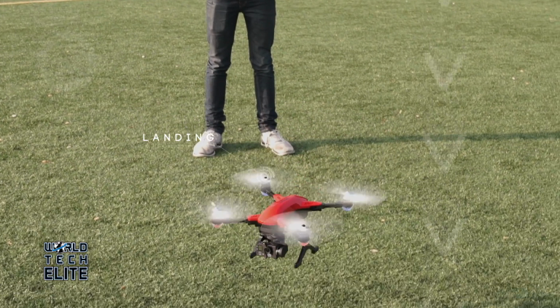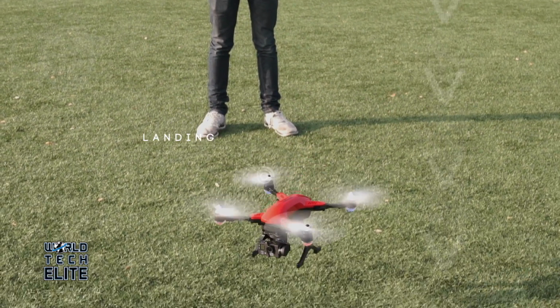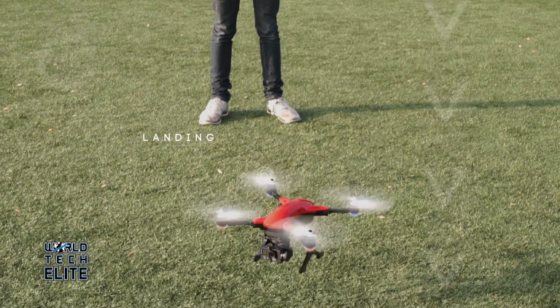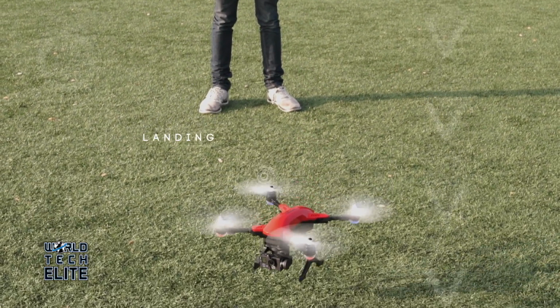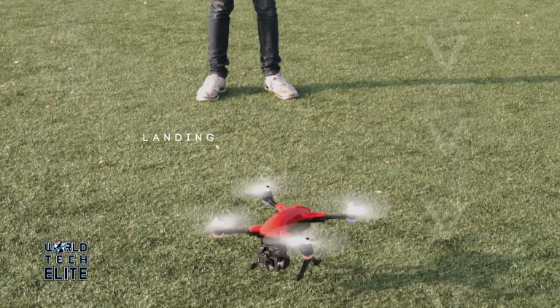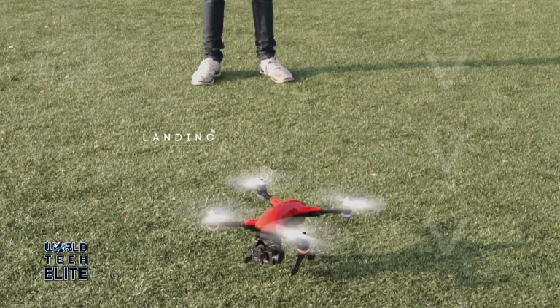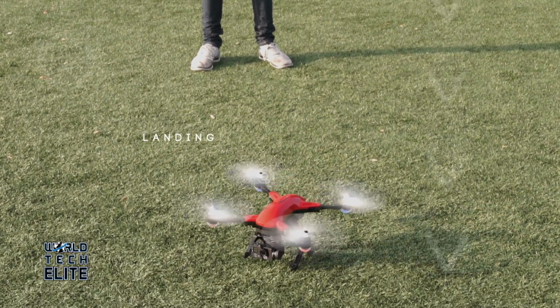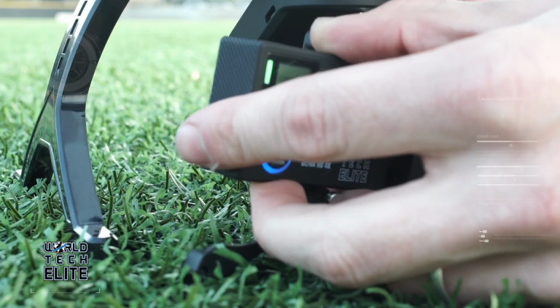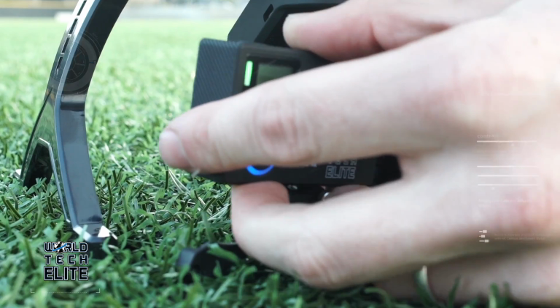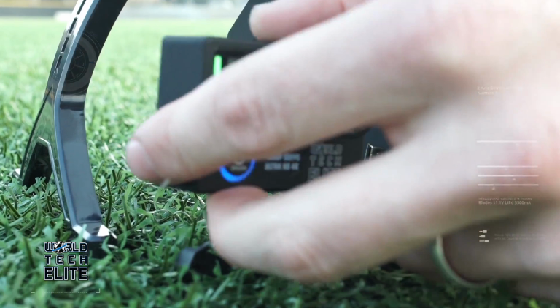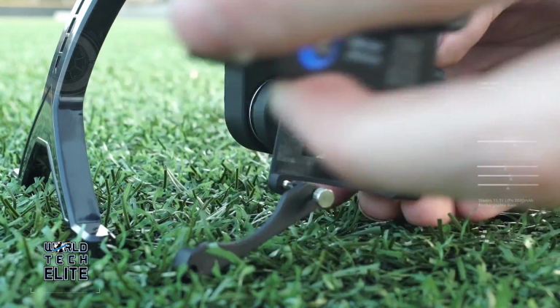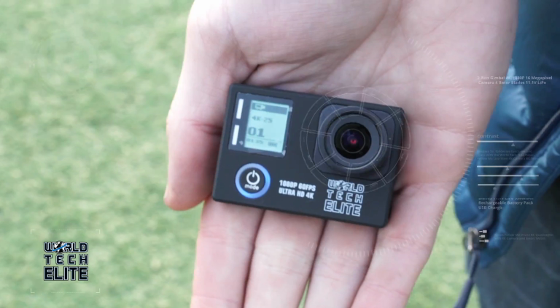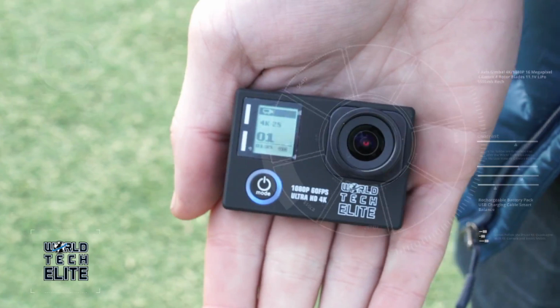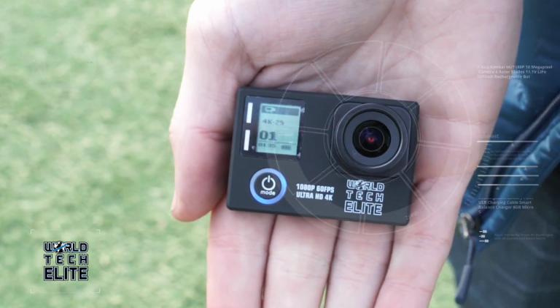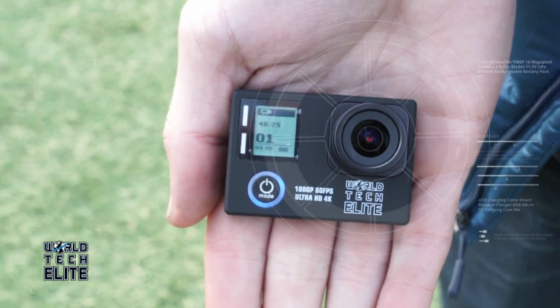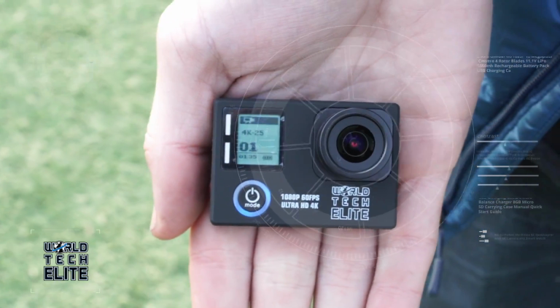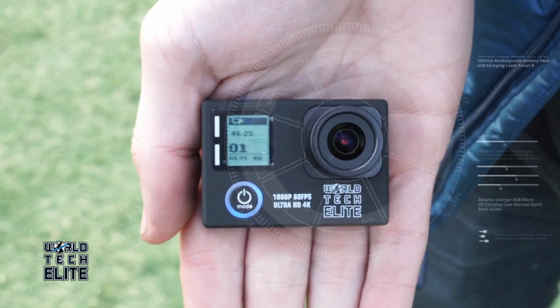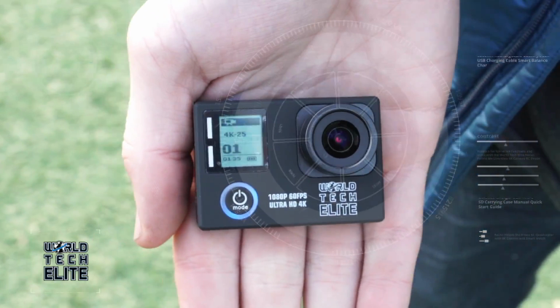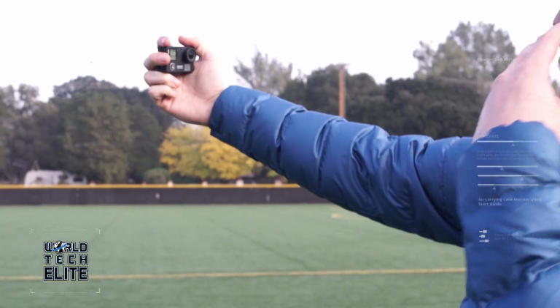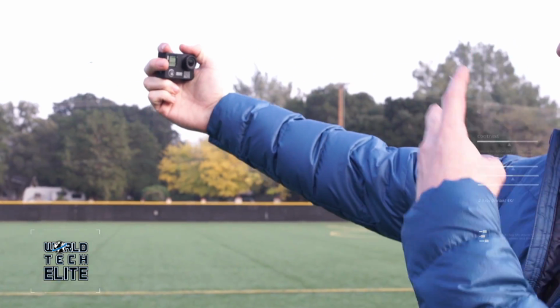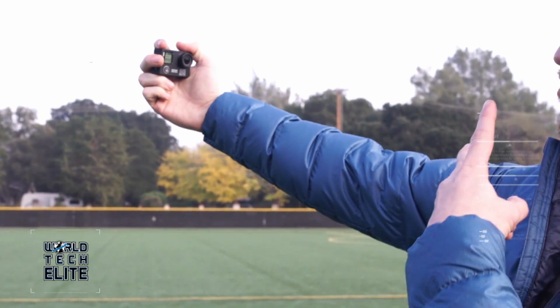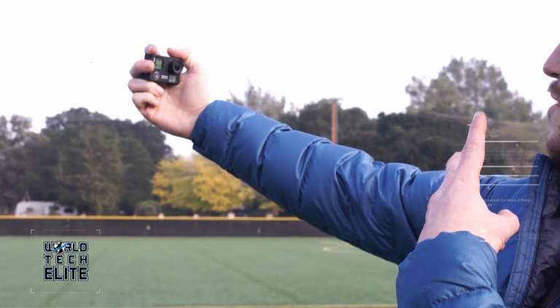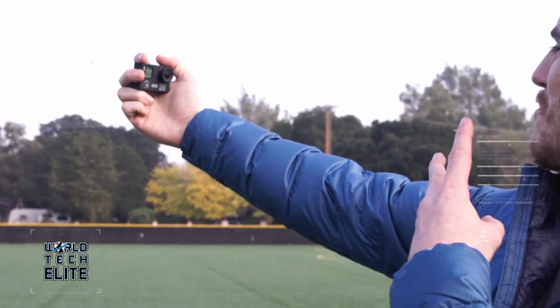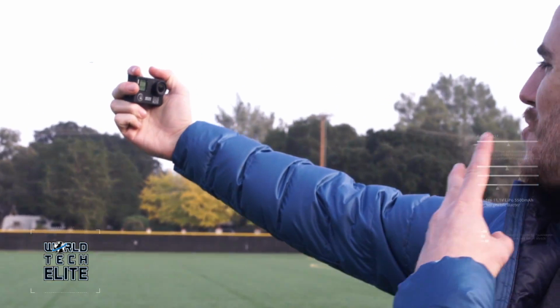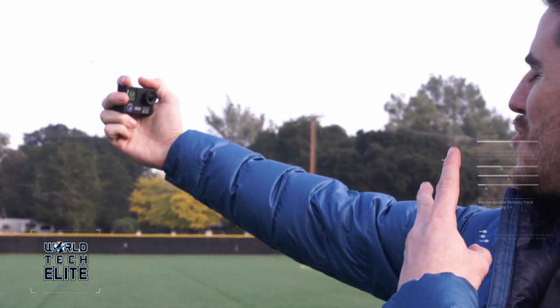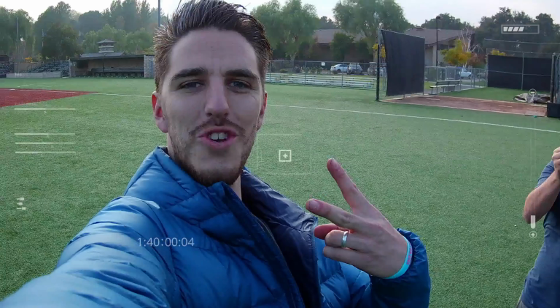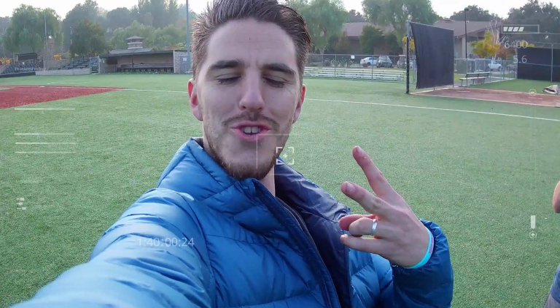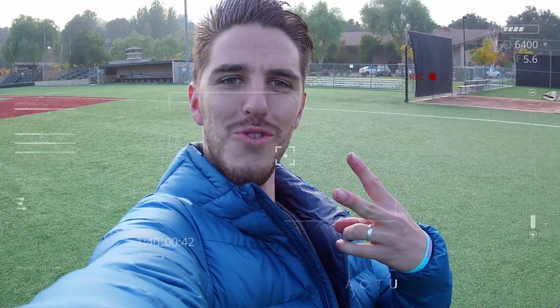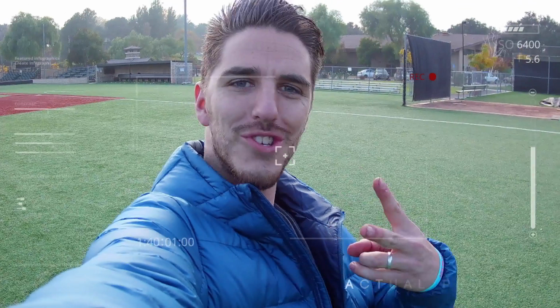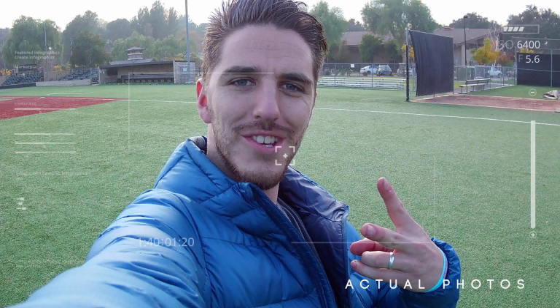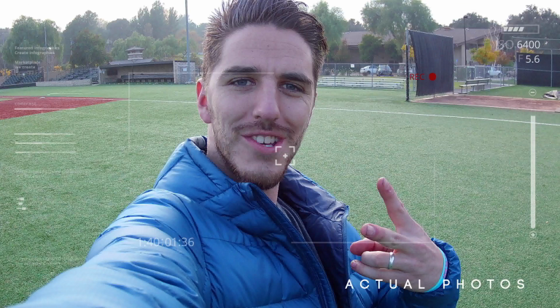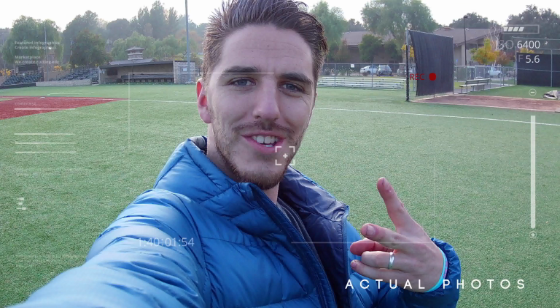Upon the Recon's return, easily detach the 4K camera to keep capturing your adventures handheld. Utilise the camera to capture 16-megapixel pictures.